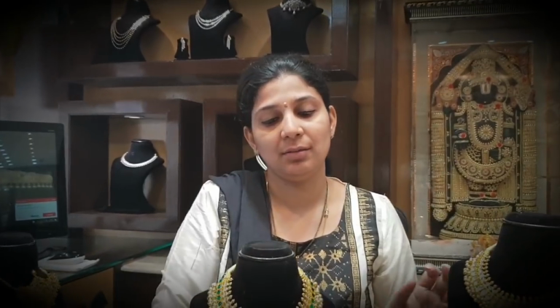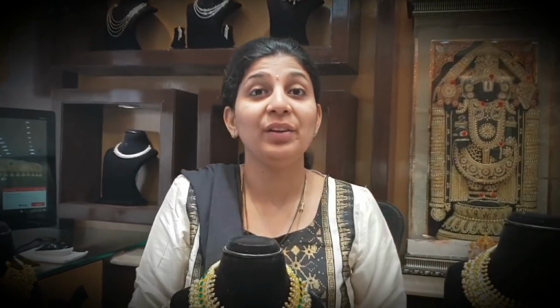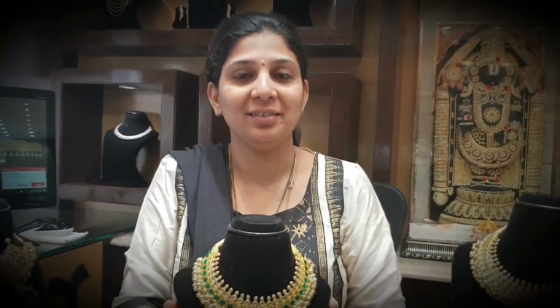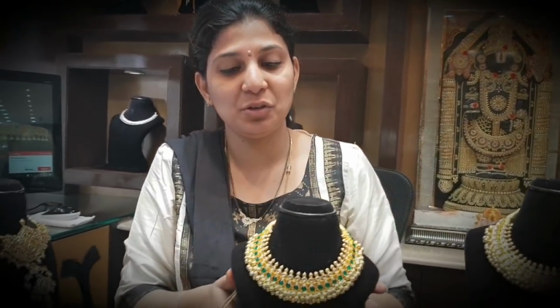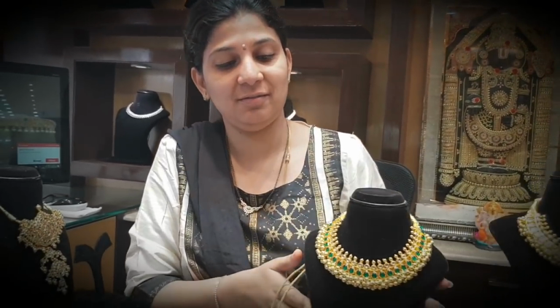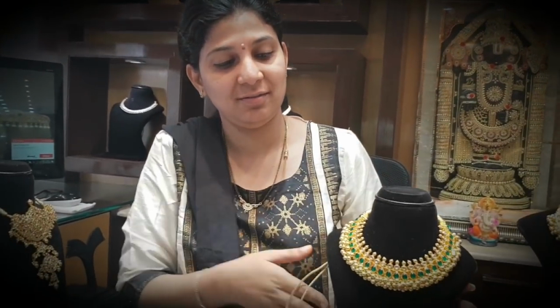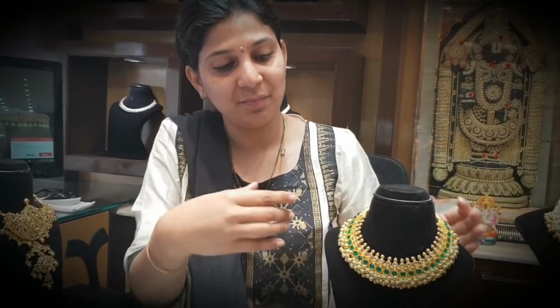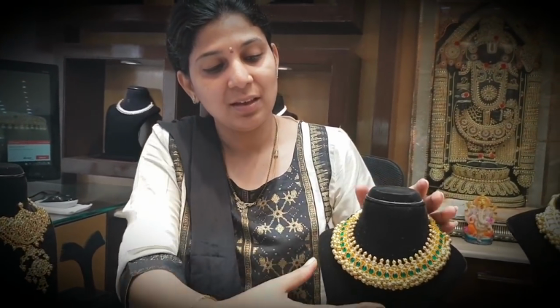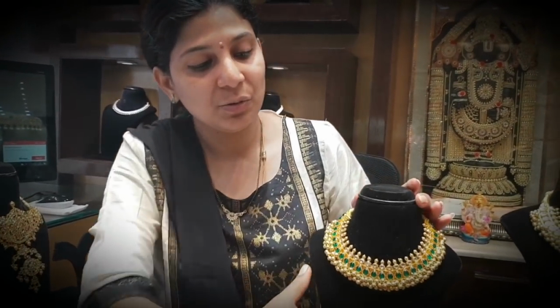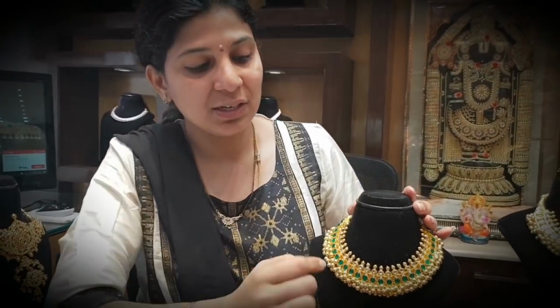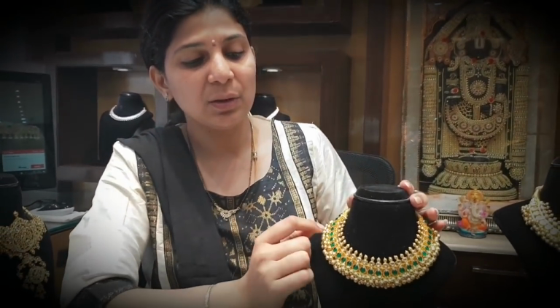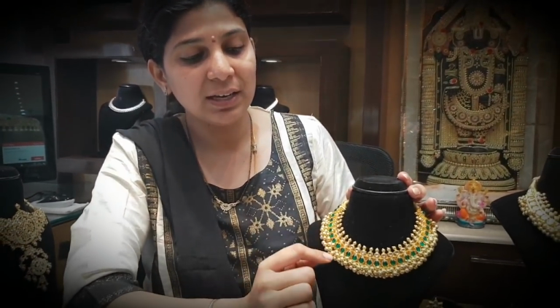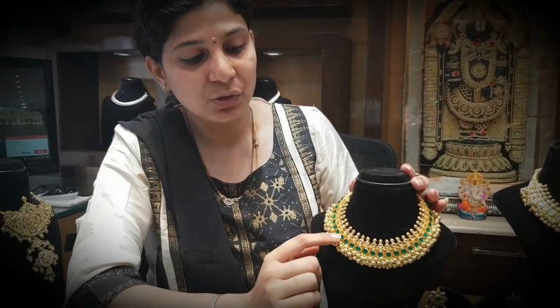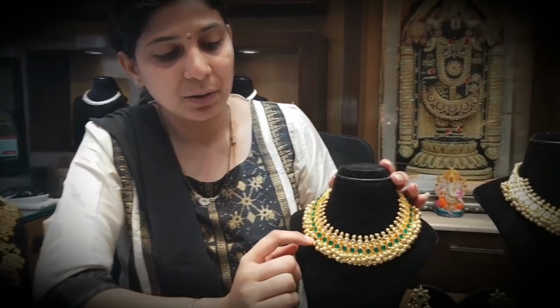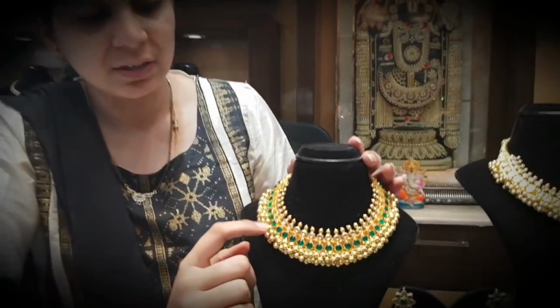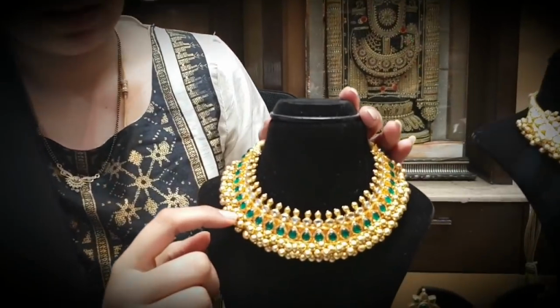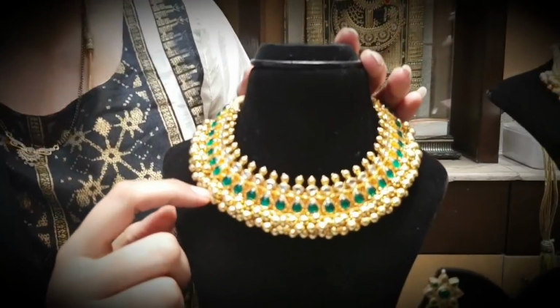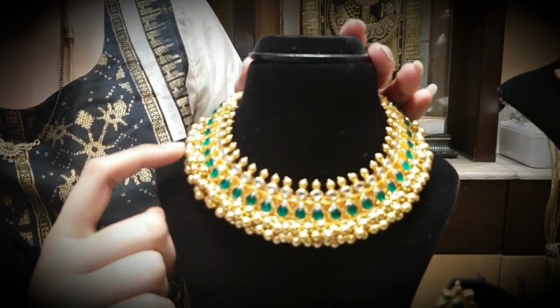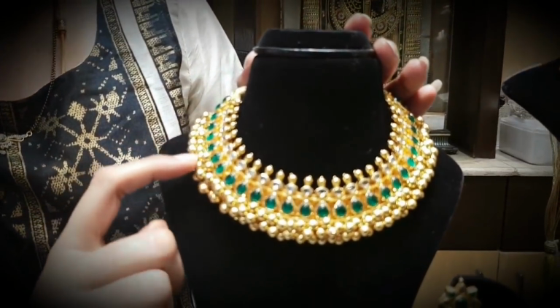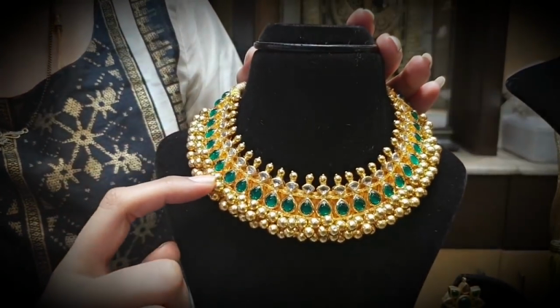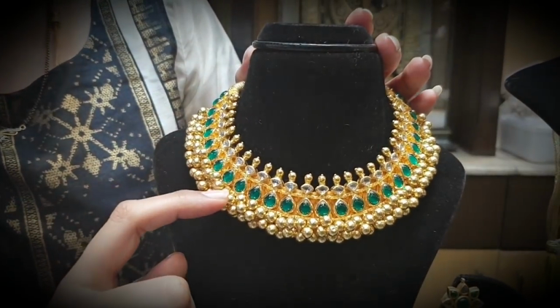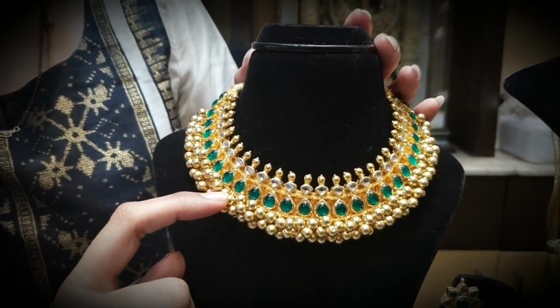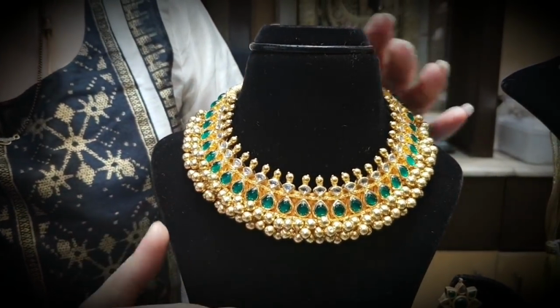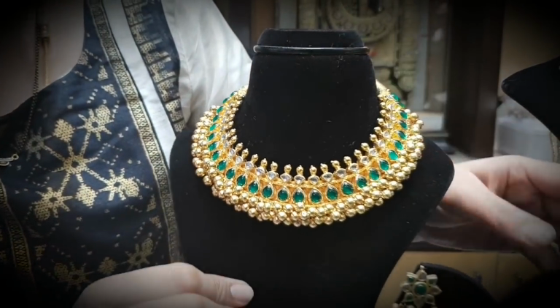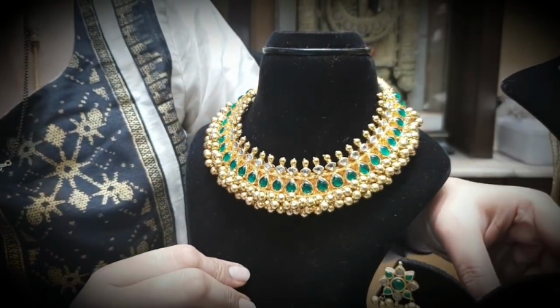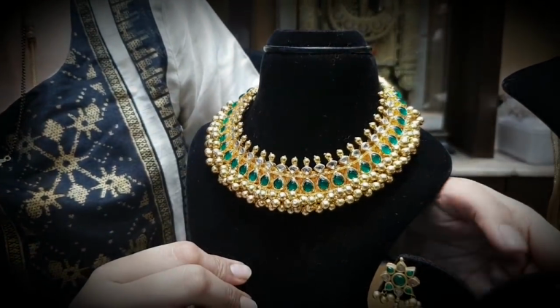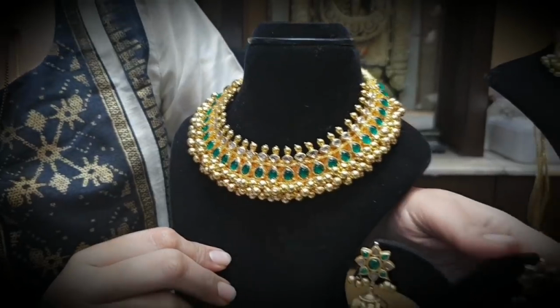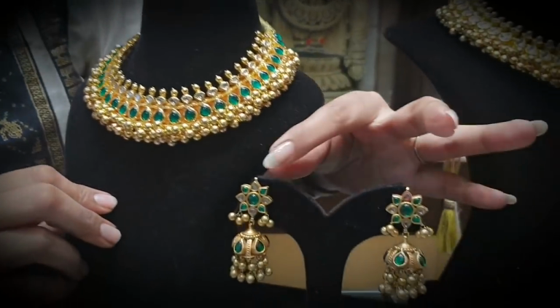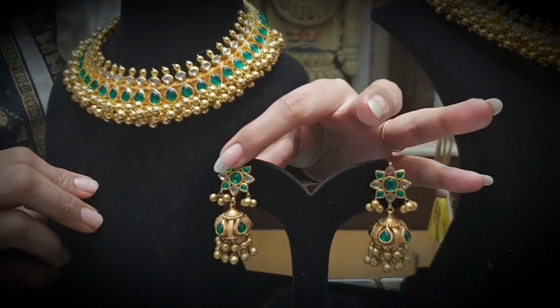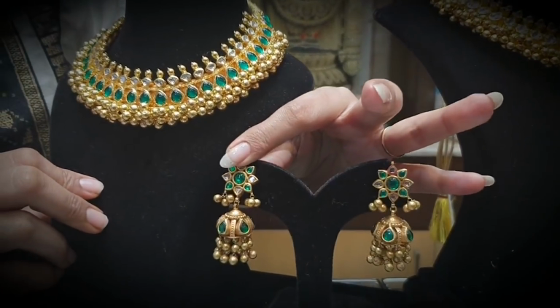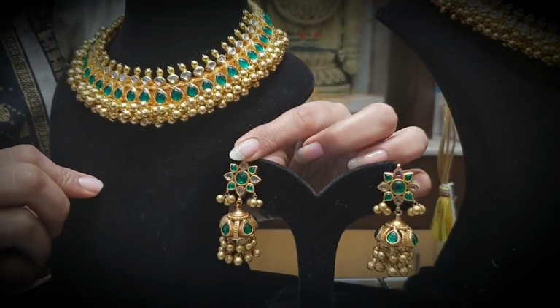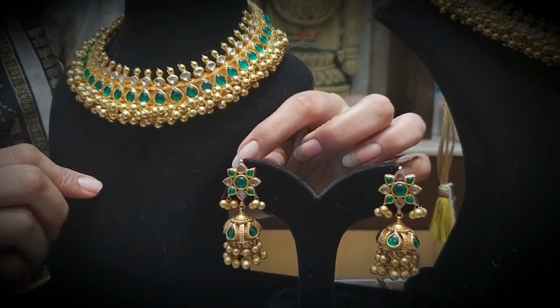Evergreen to see. This is one type of green stones. Green stones with gold balls. This is a complete antique look.